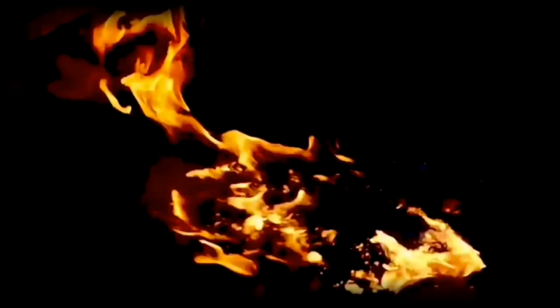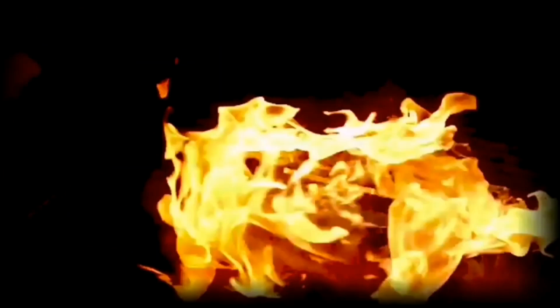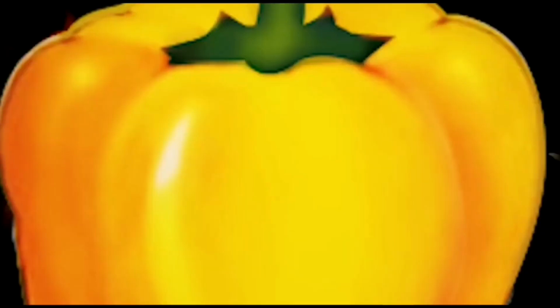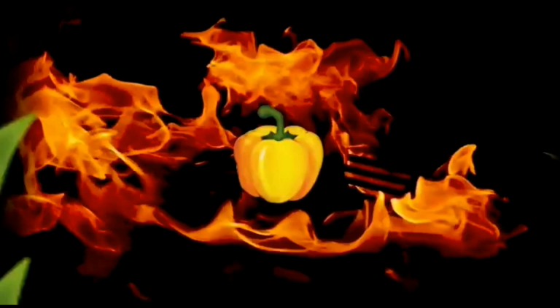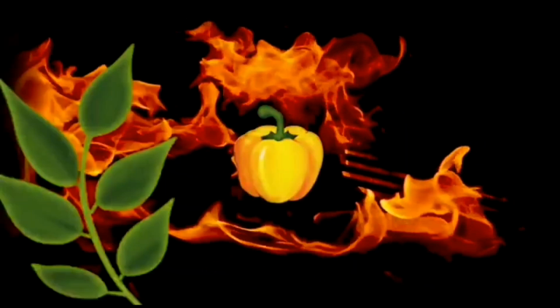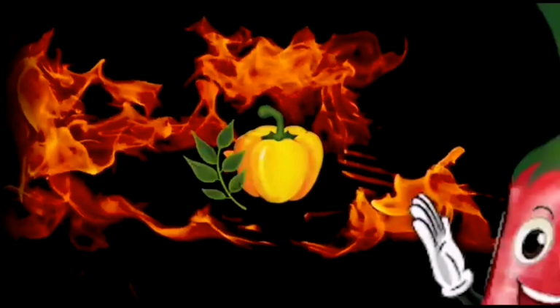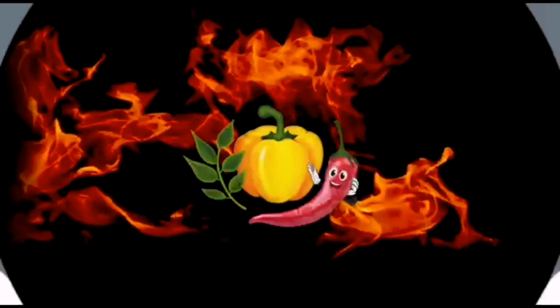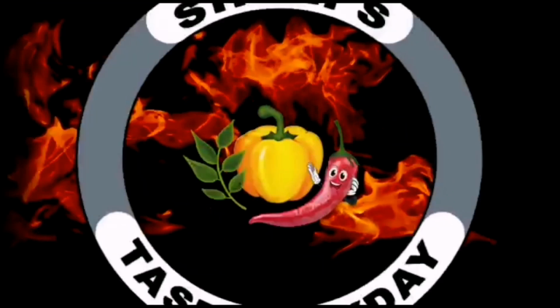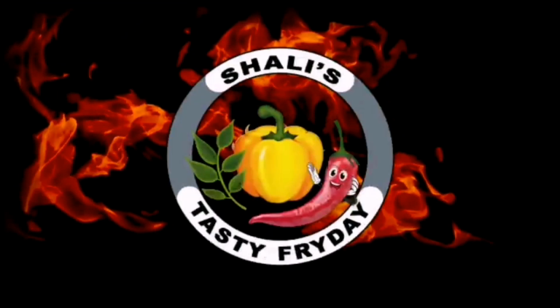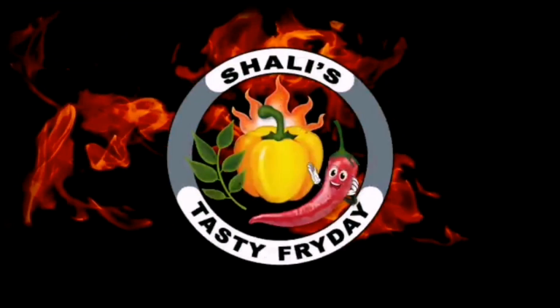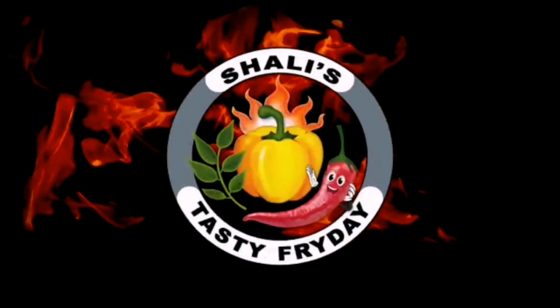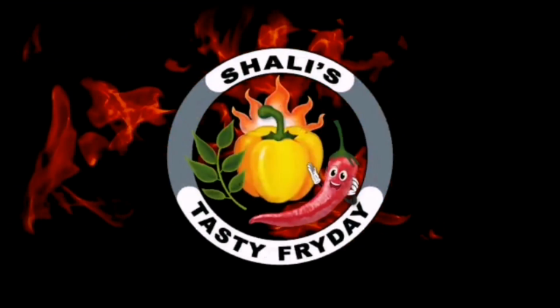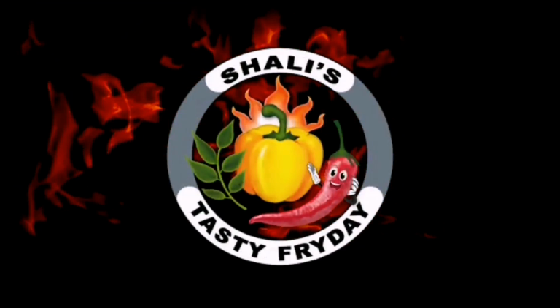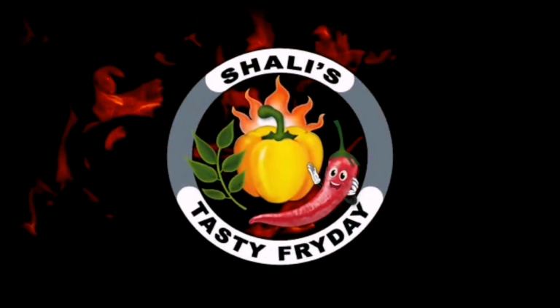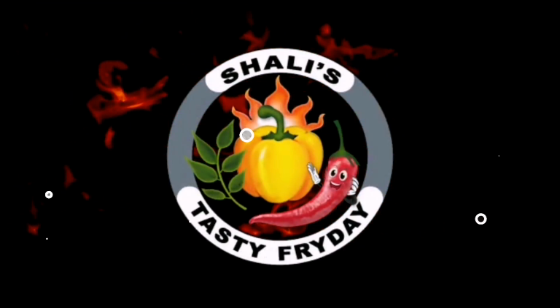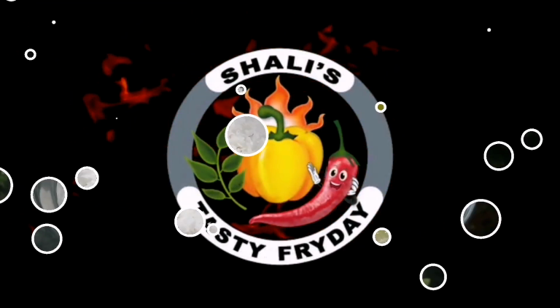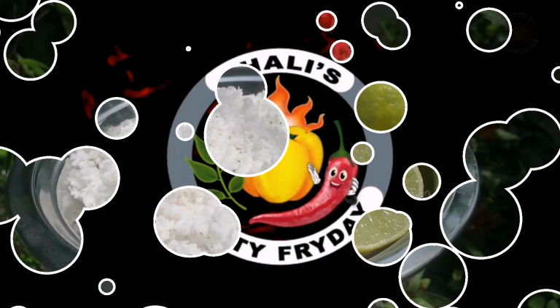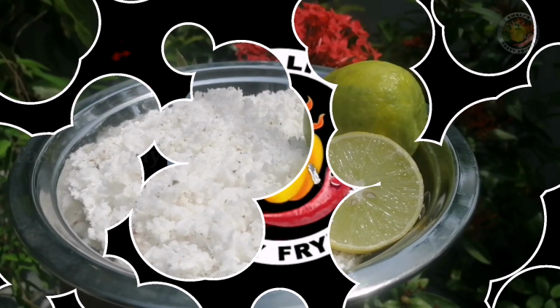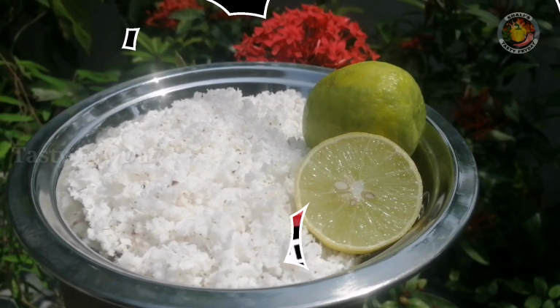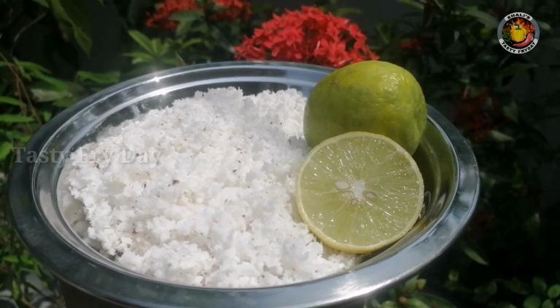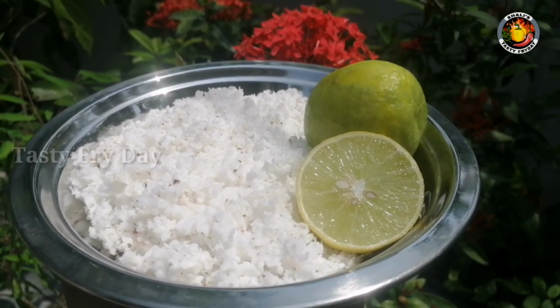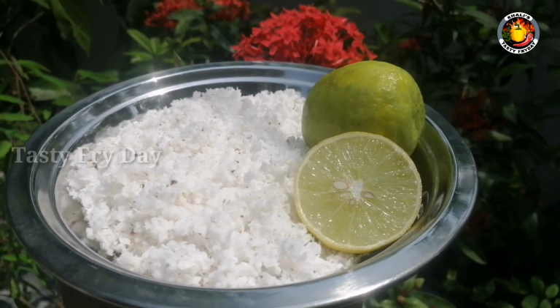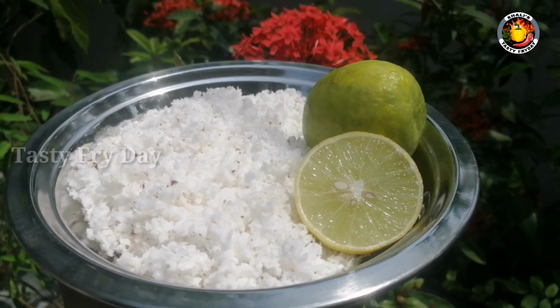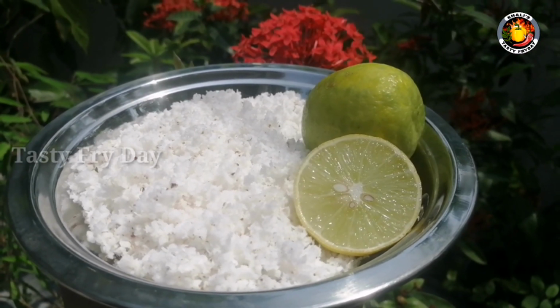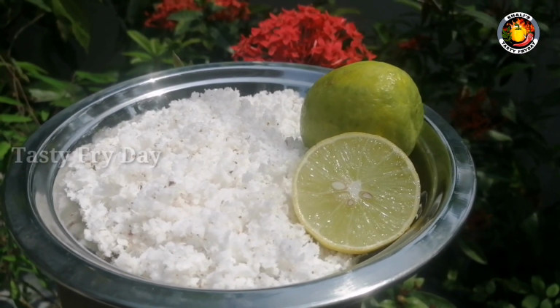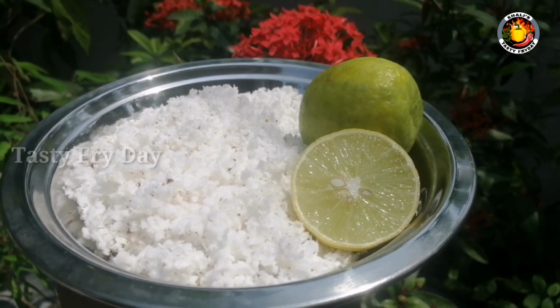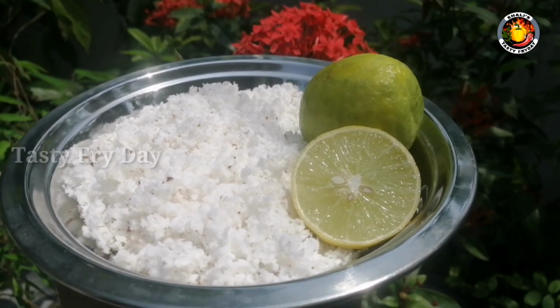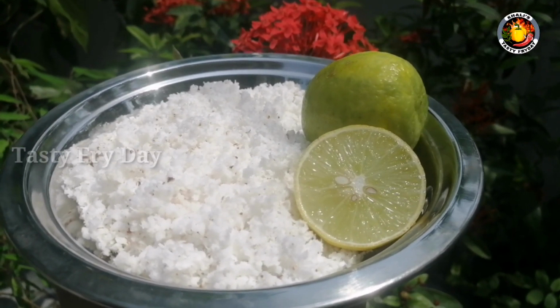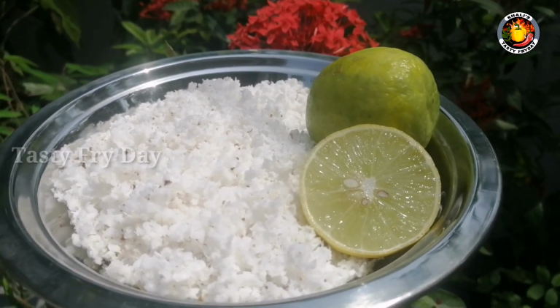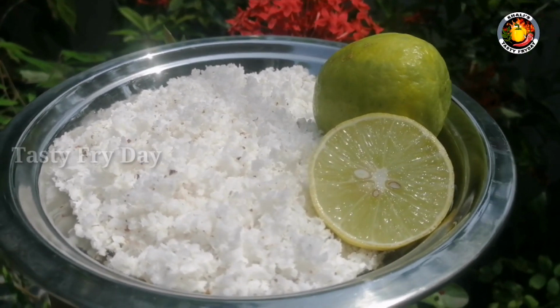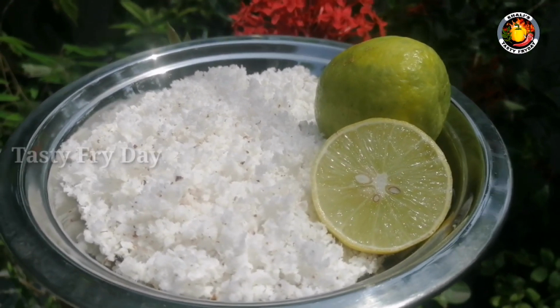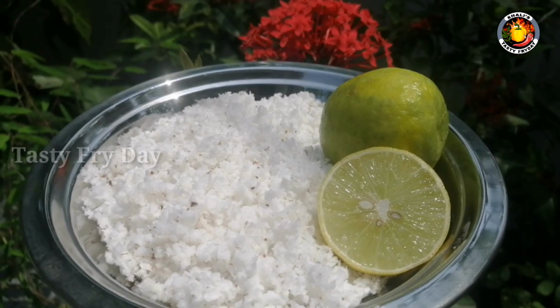Hello! Welcome! We will make a recipe for a small batch. This recipe is a recipe for a small variety.